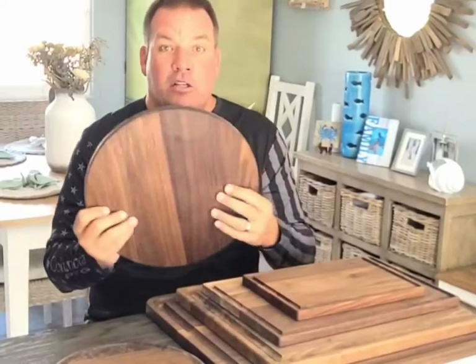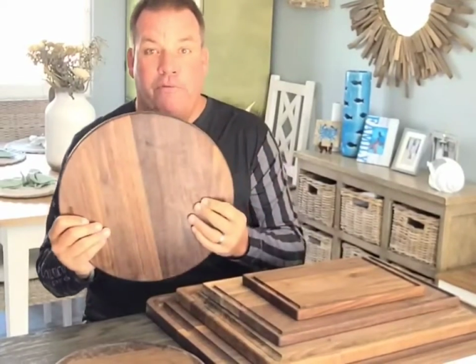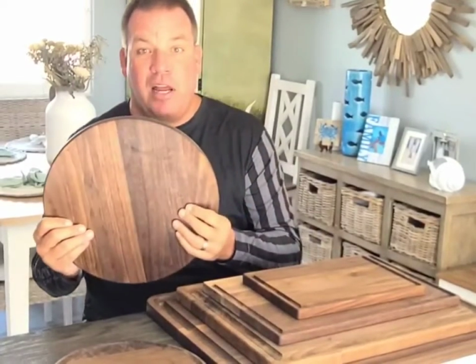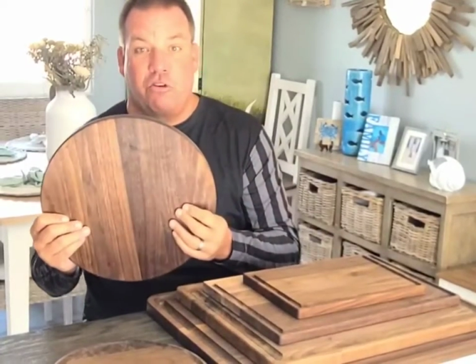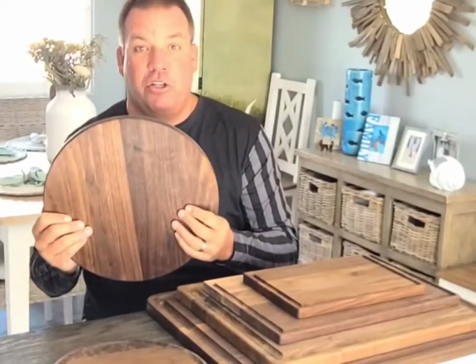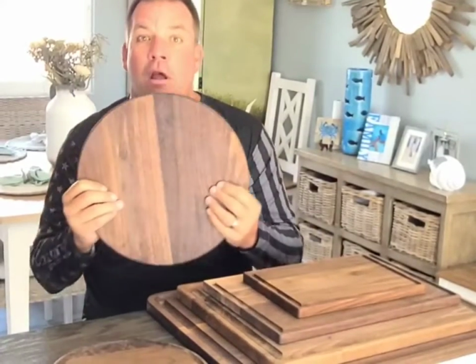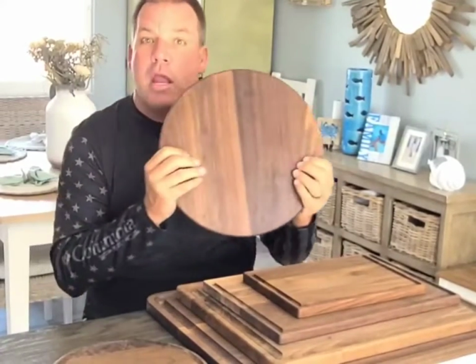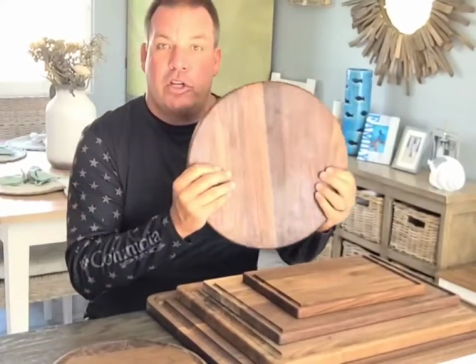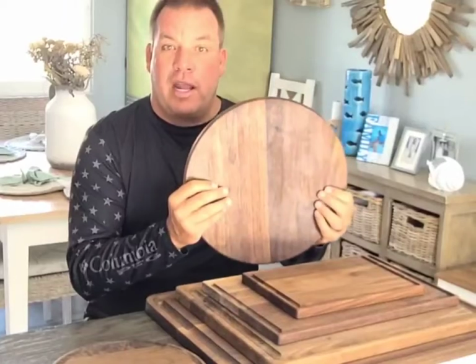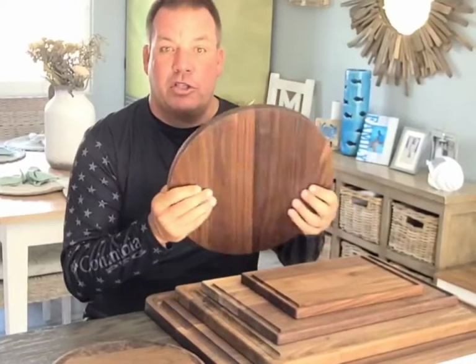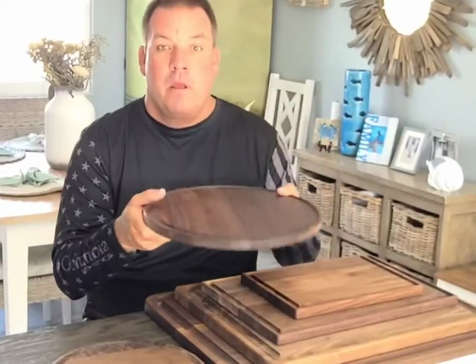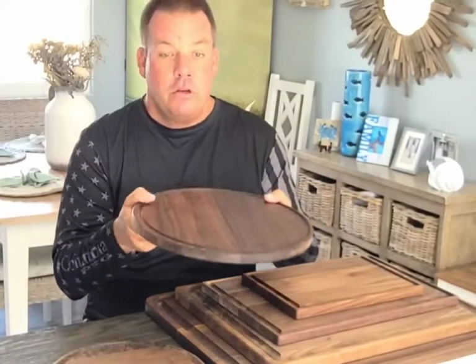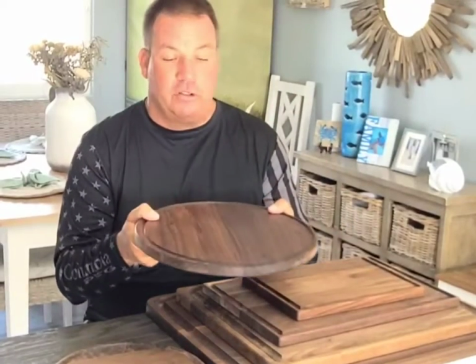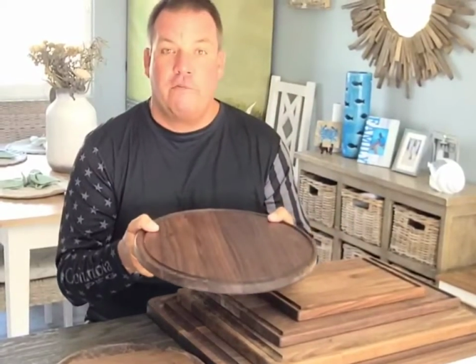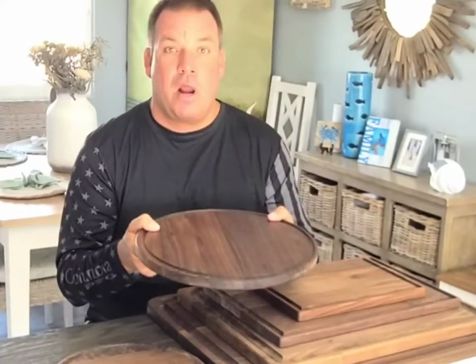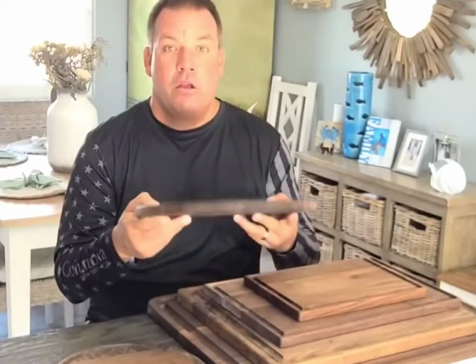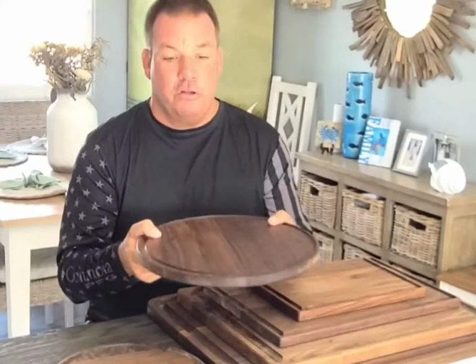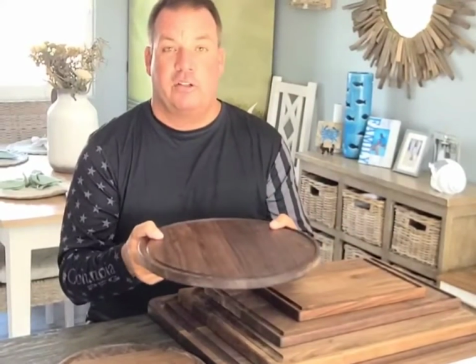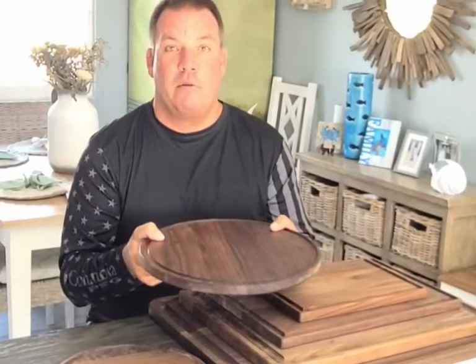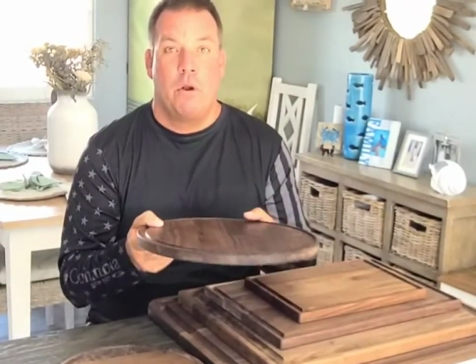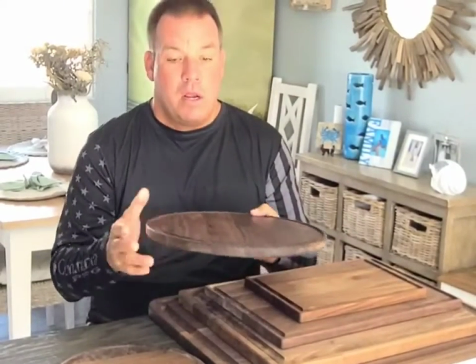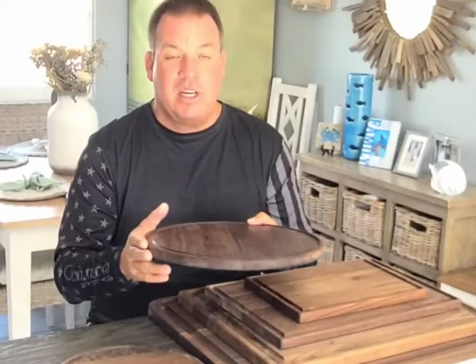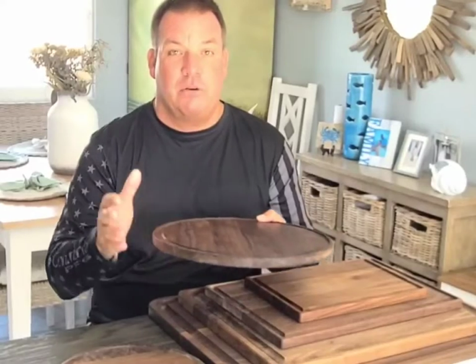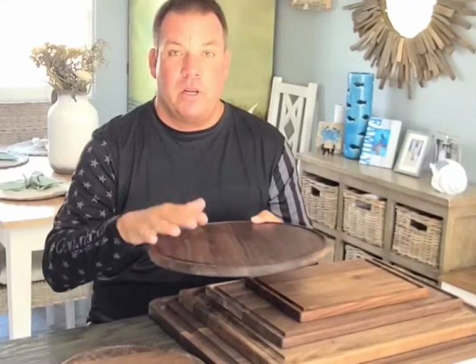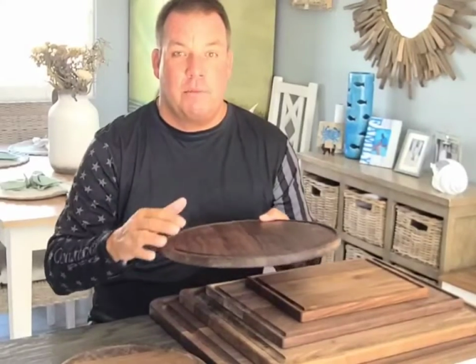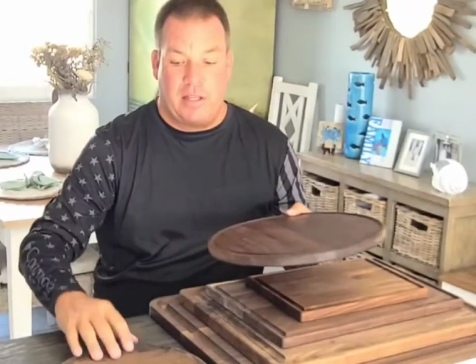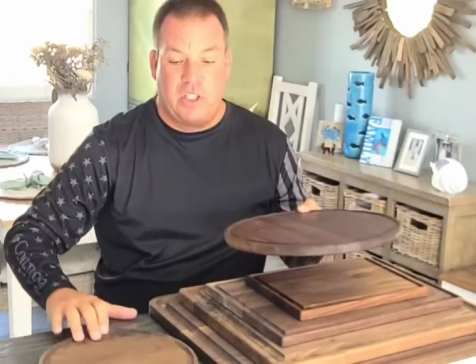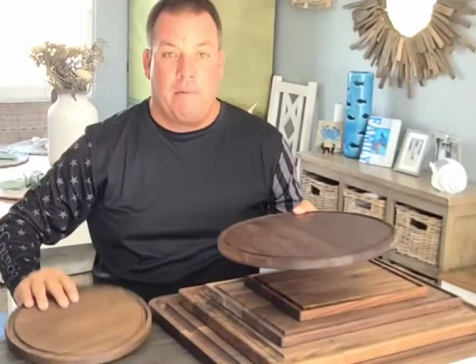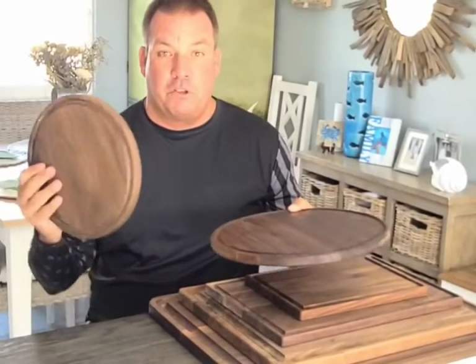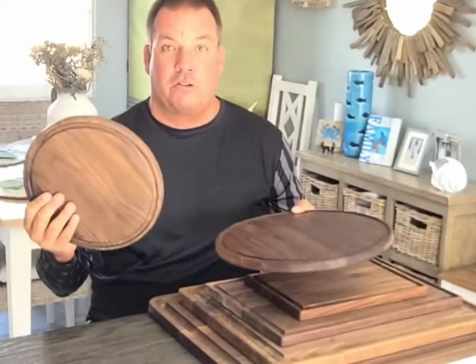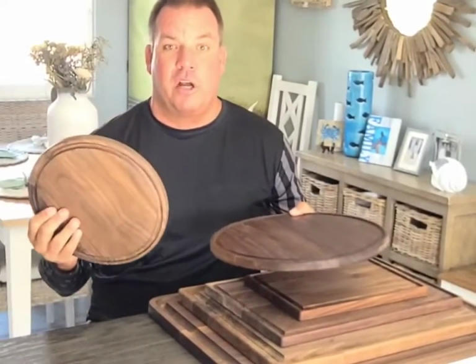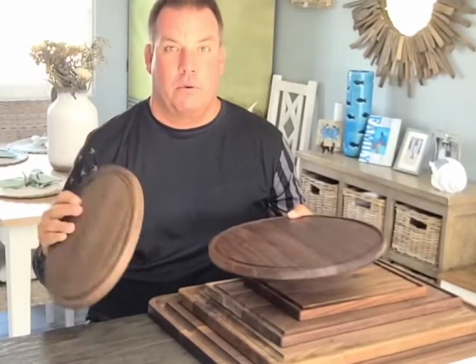It's a perfect size for your kitchen. It'll sit on a countertop. You can use it as a serving tray, you can use it as a cutting board — nice and easy when you need something that's a step up from a smaller size cutting board.